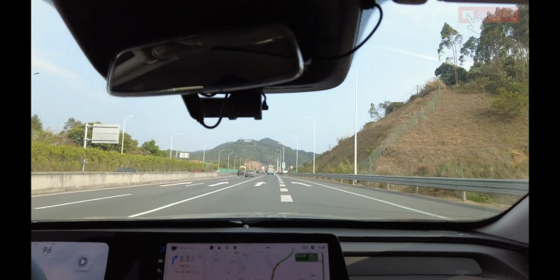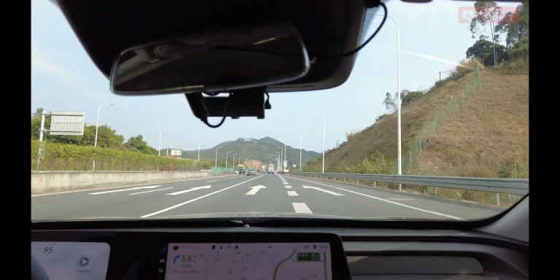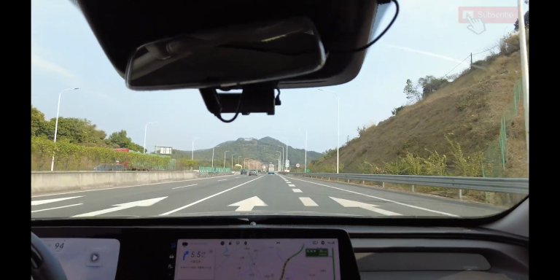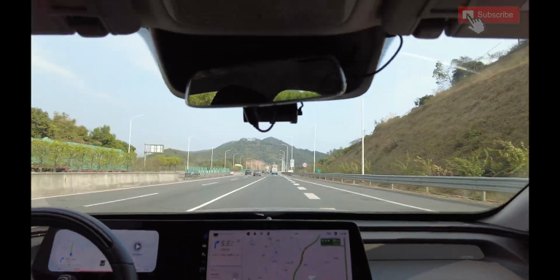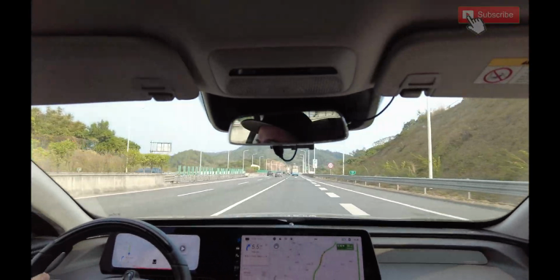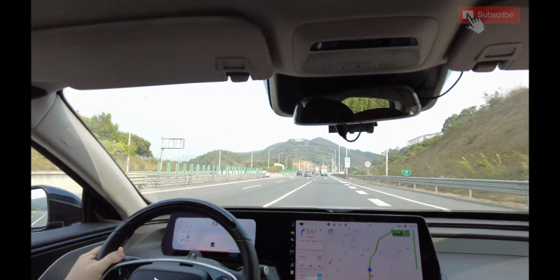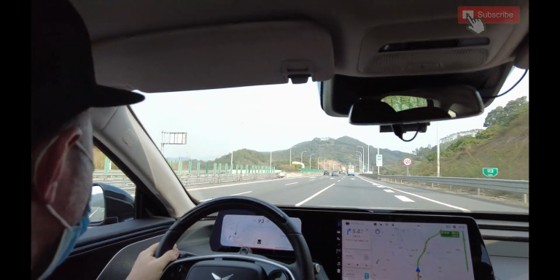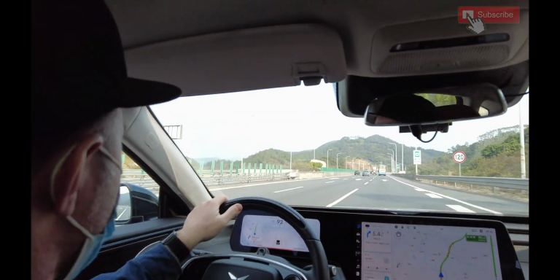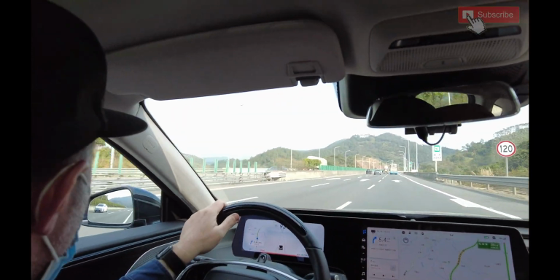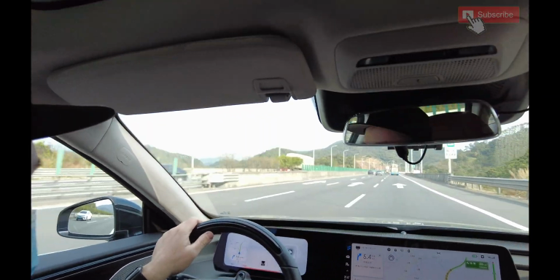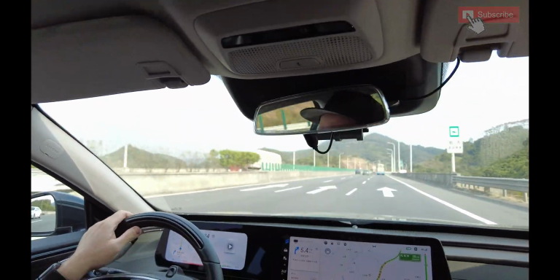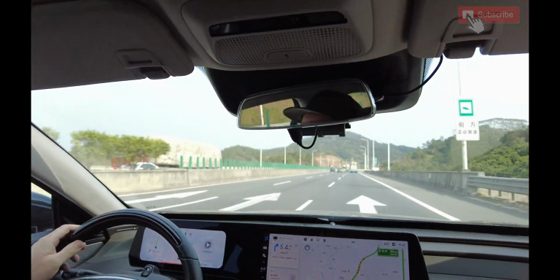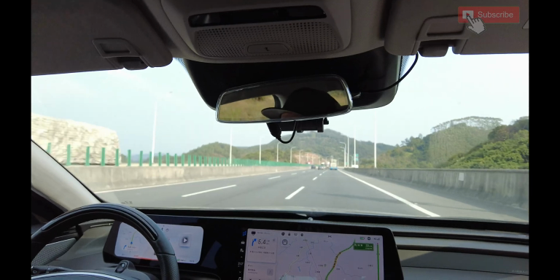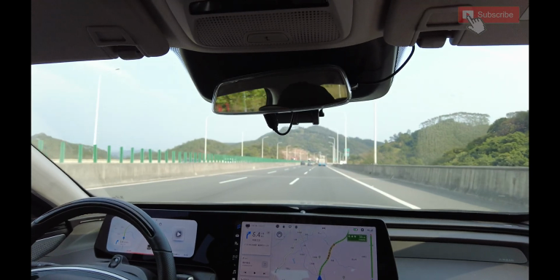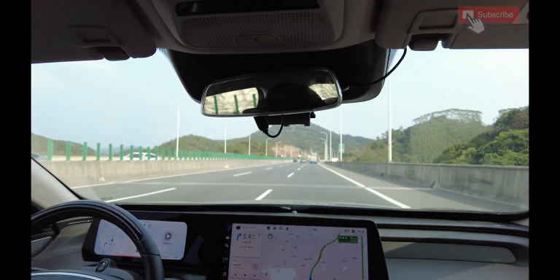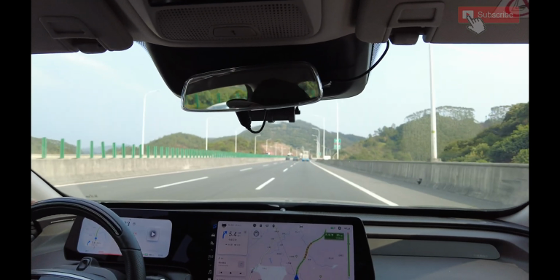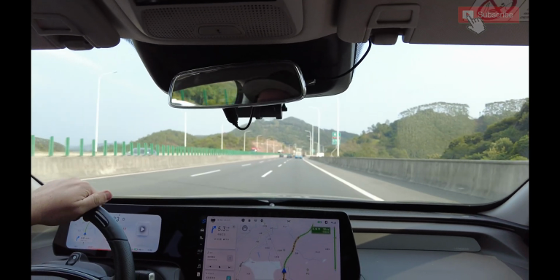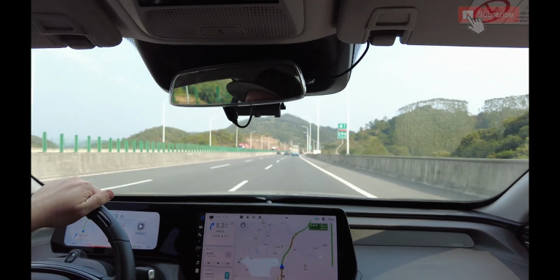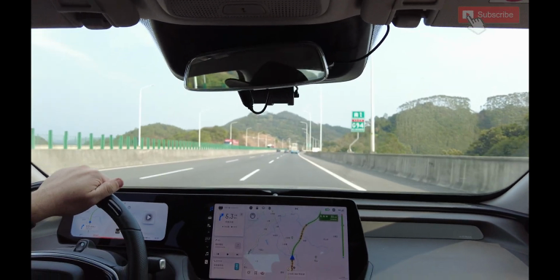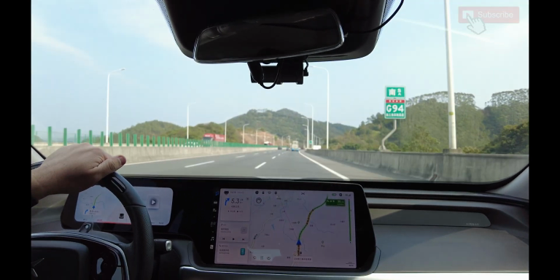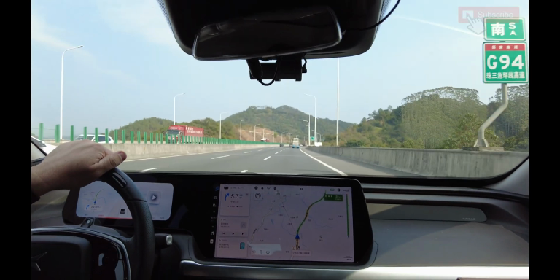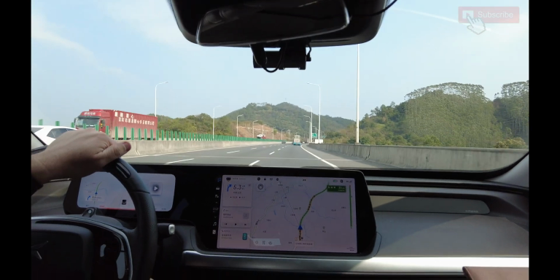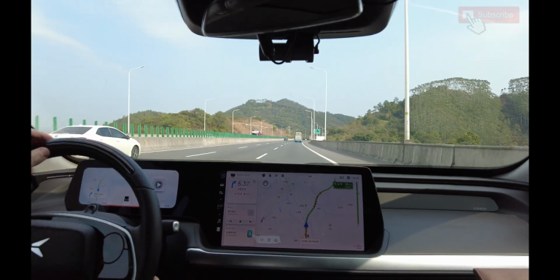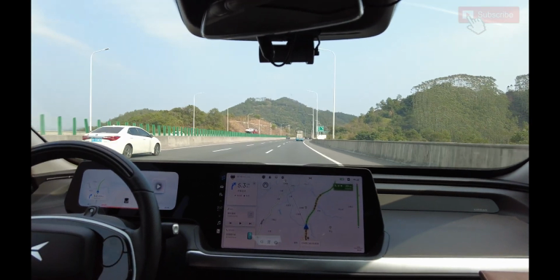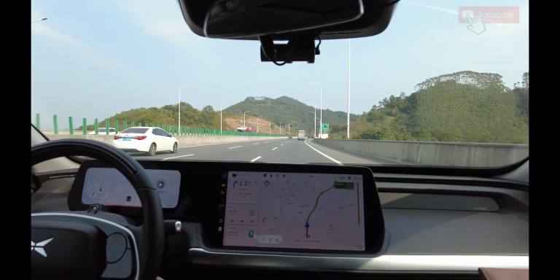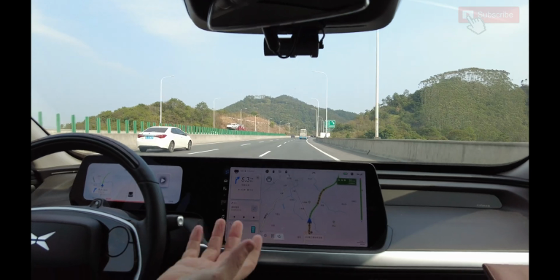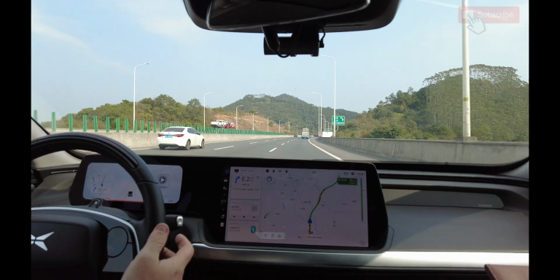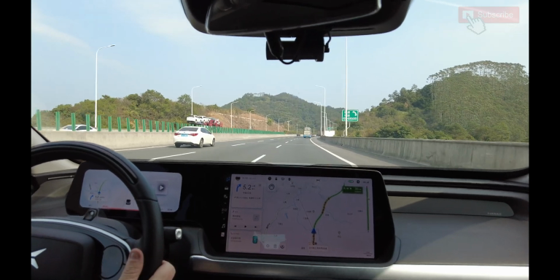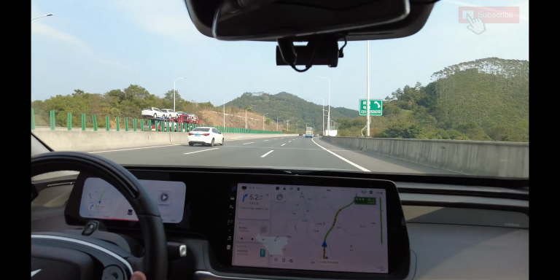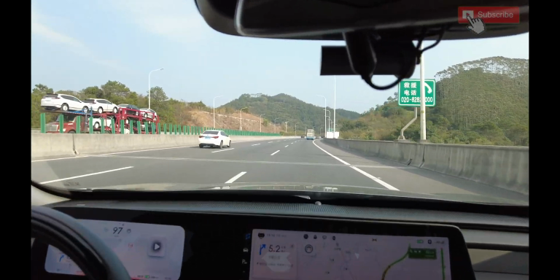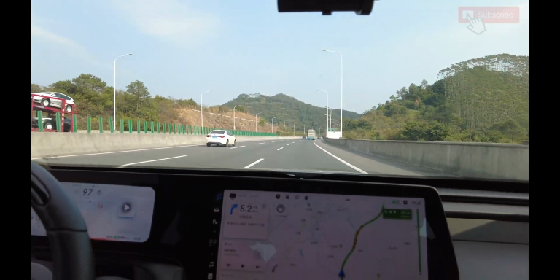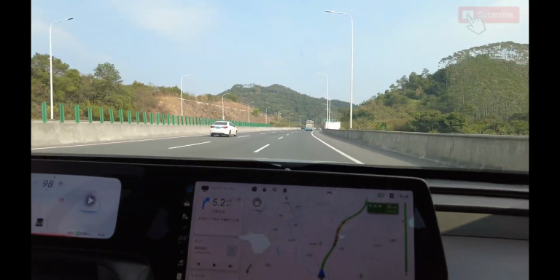My guy here next to me is already telling me to slow down. Okay, that was cool. That's a lot more responsive than the standard model — or long range model.